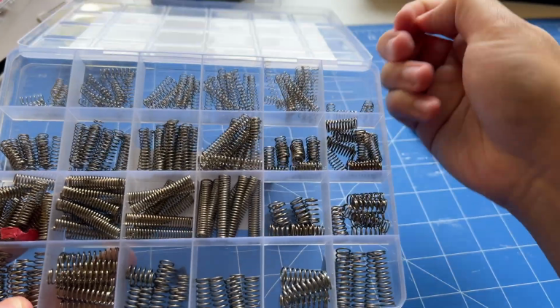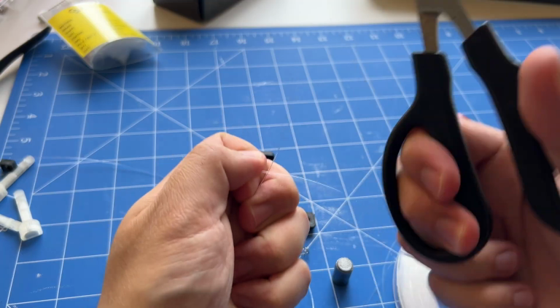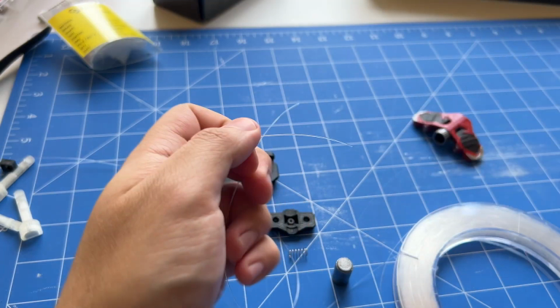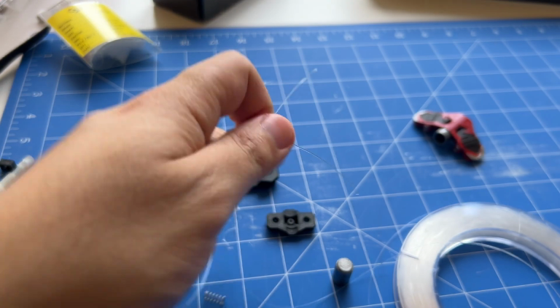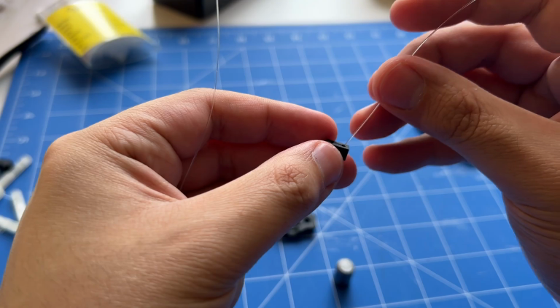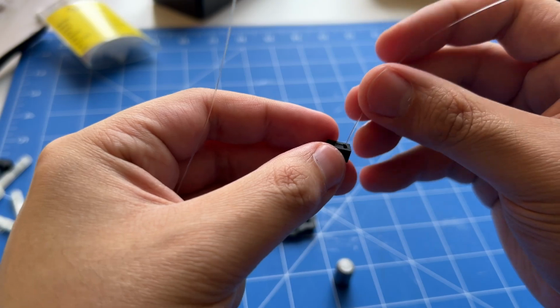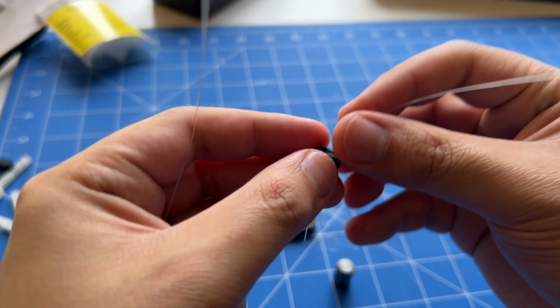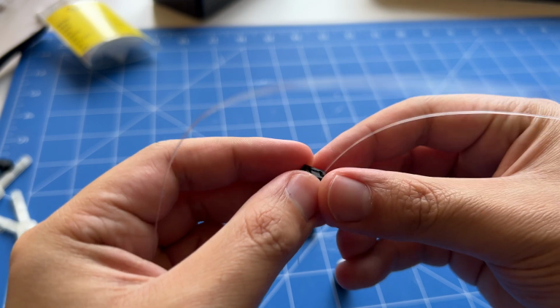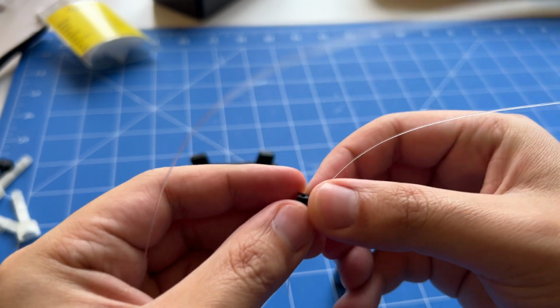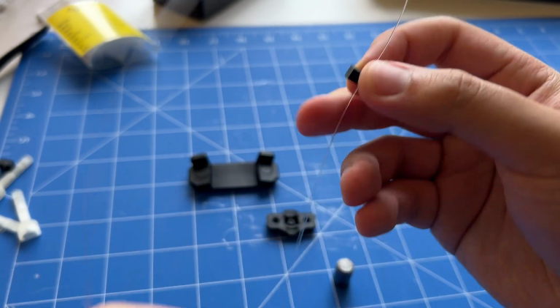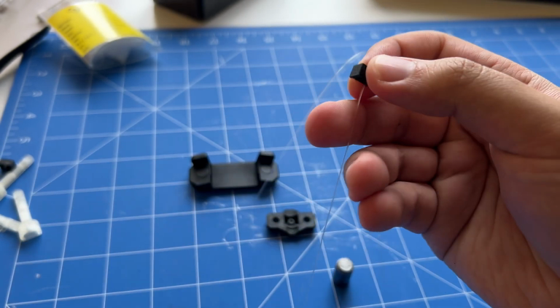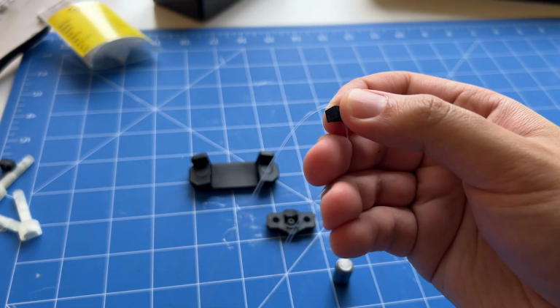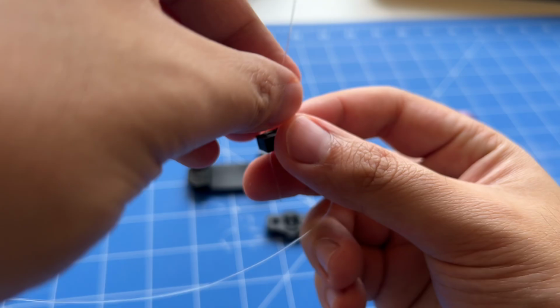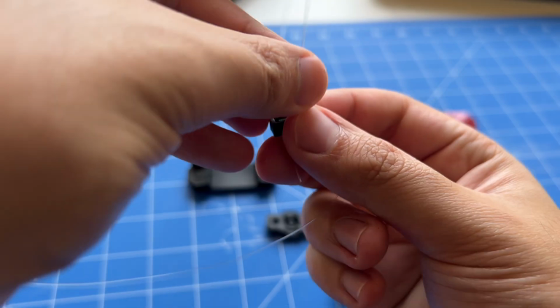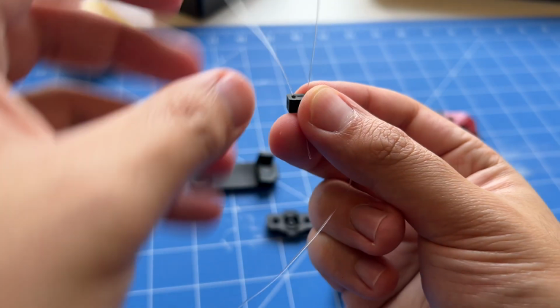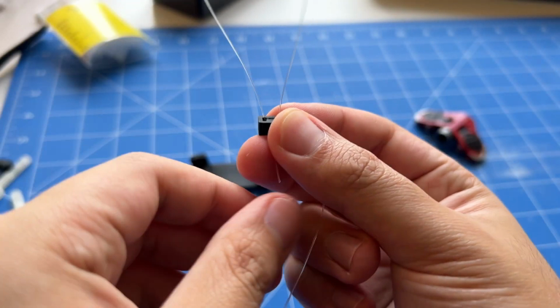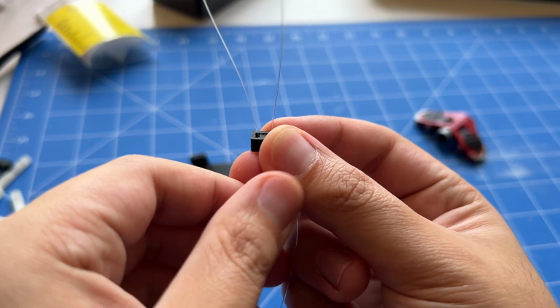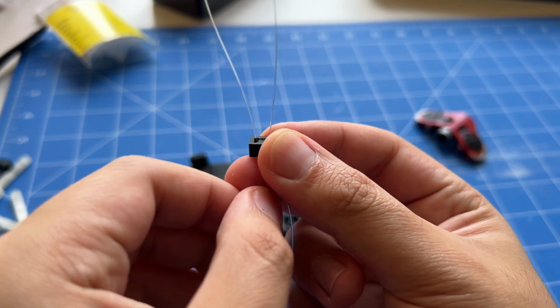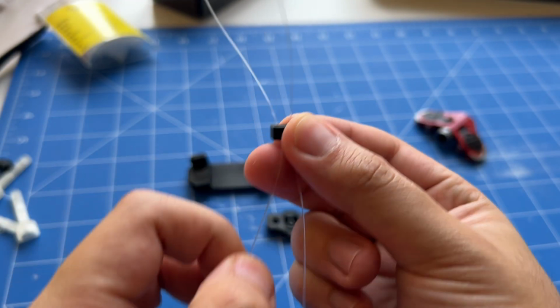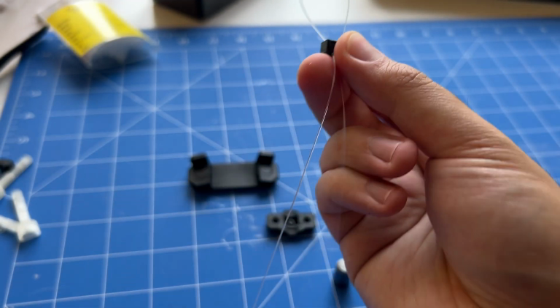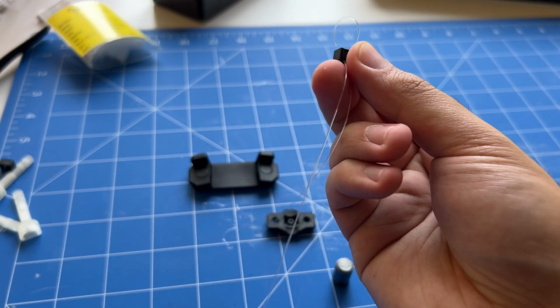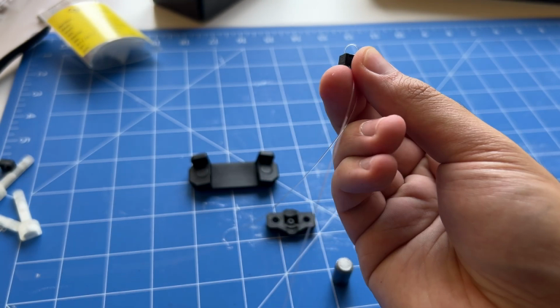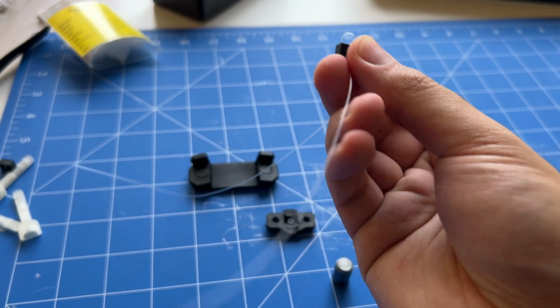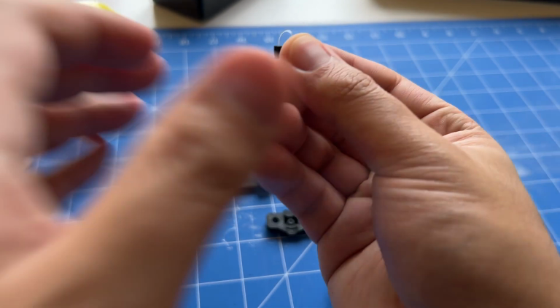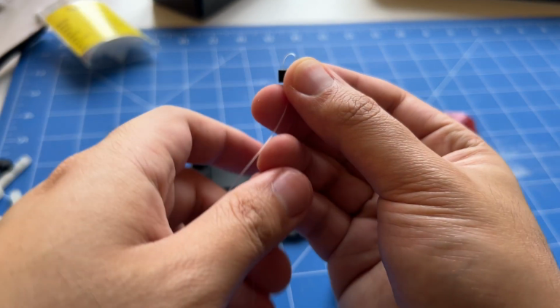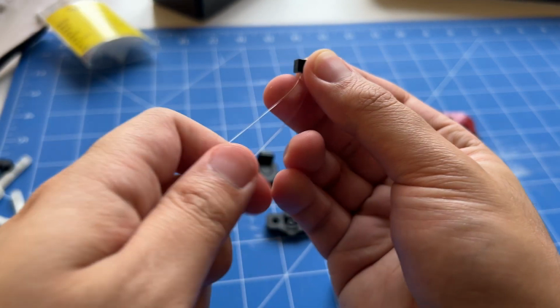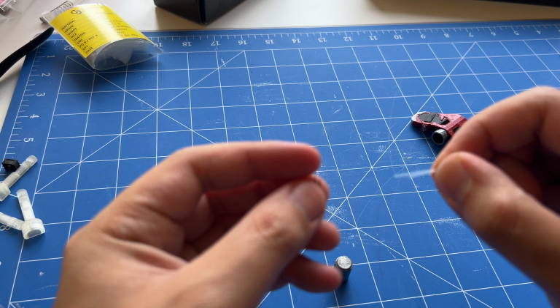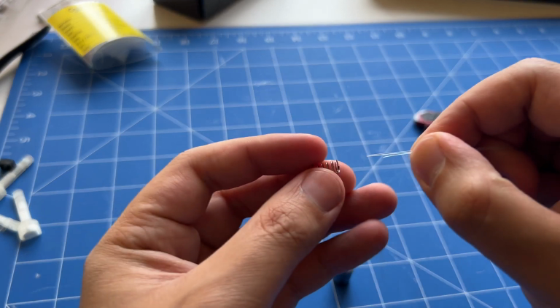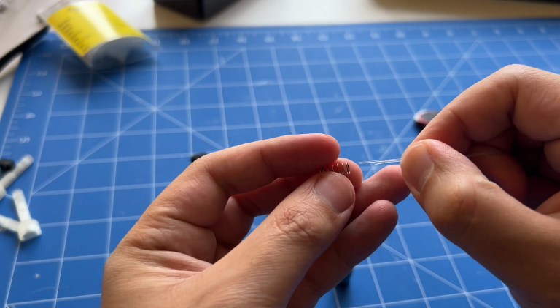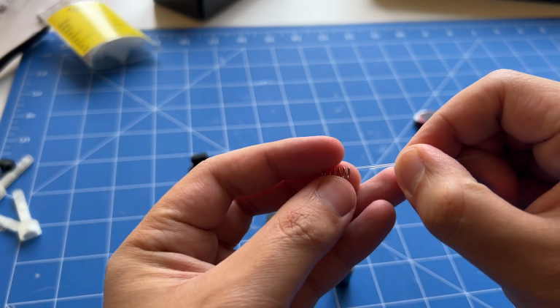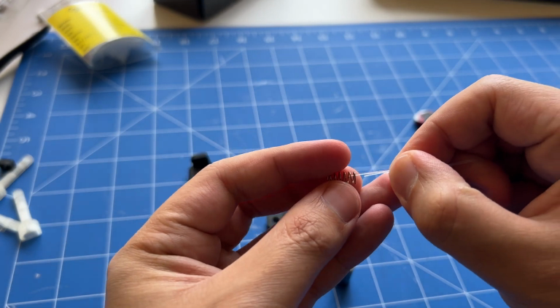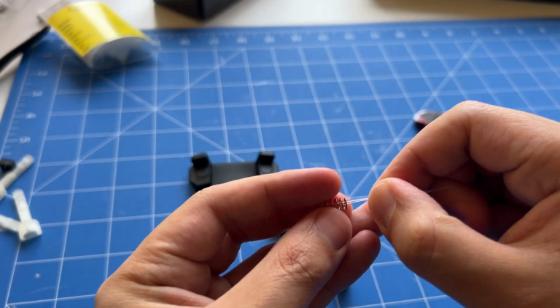With the parts printed, I gathered the components and started assembling the web shooters. This new version shoots further and sticks stronger to objects, since we upgraded the springs and beefed up the magnet.